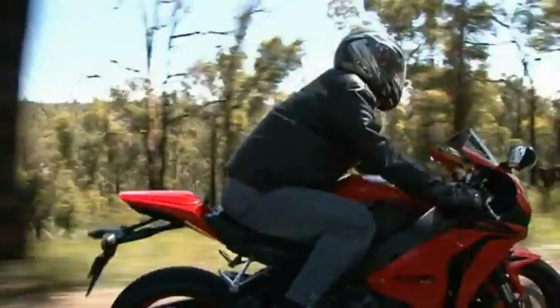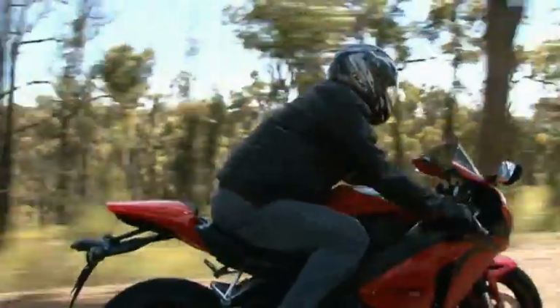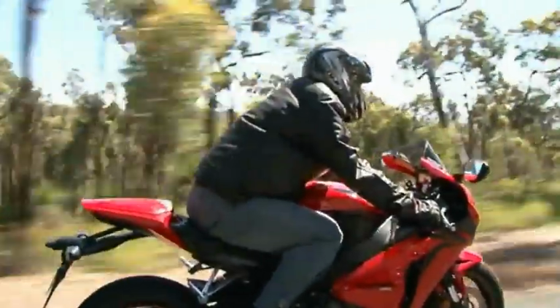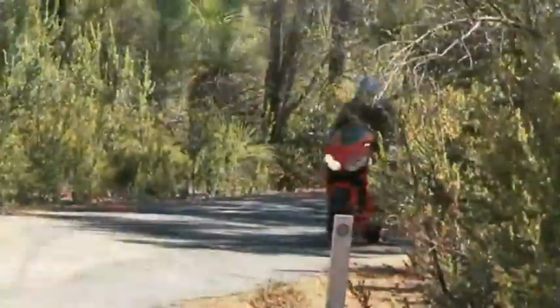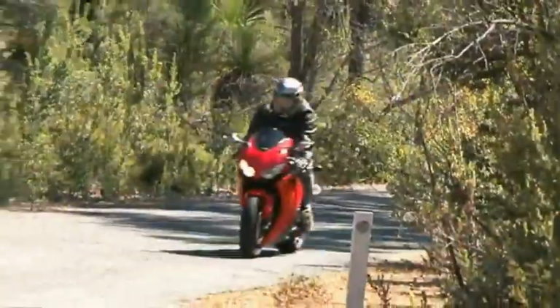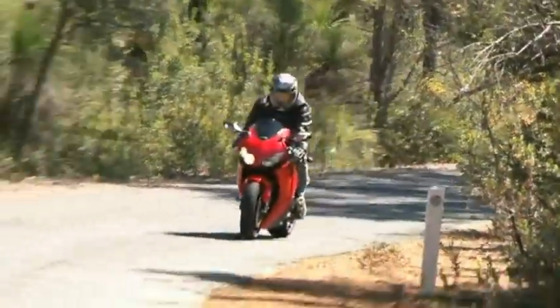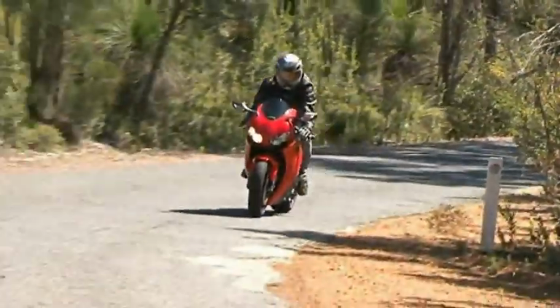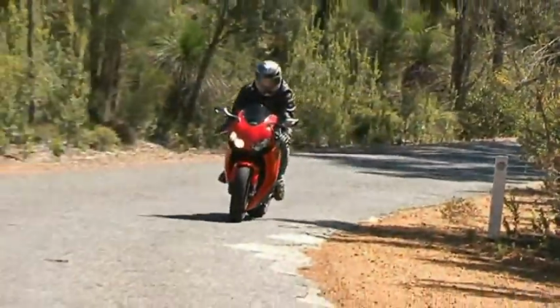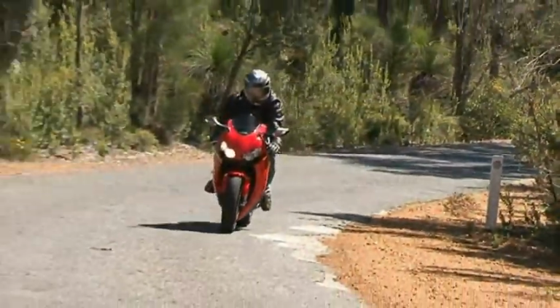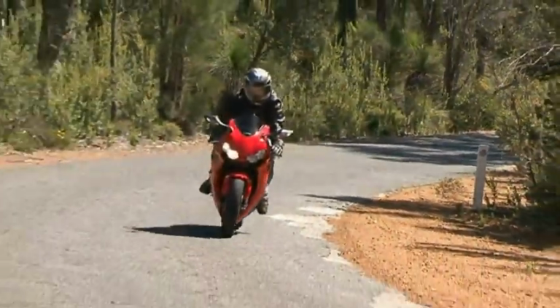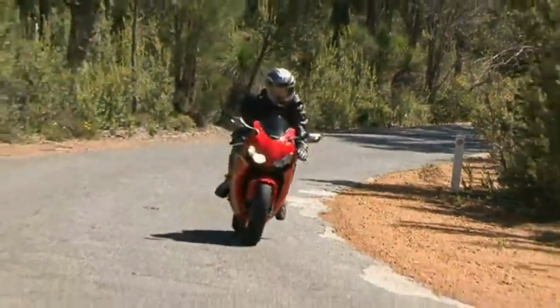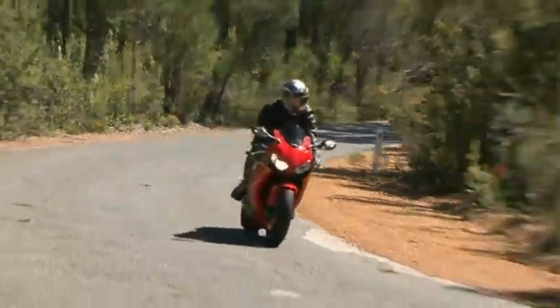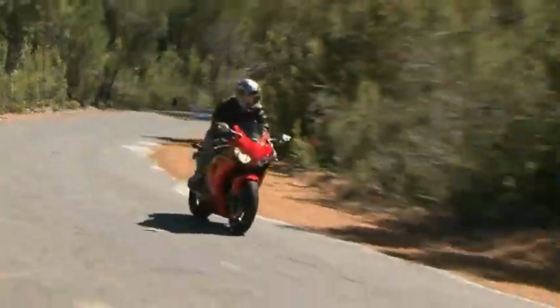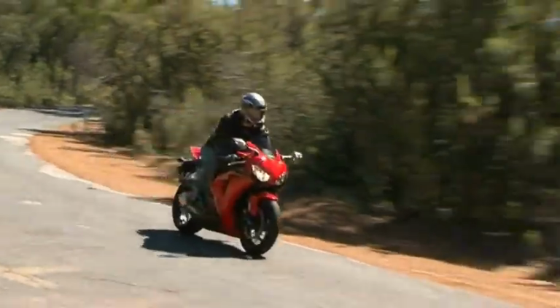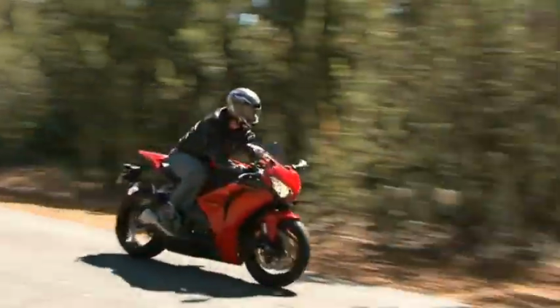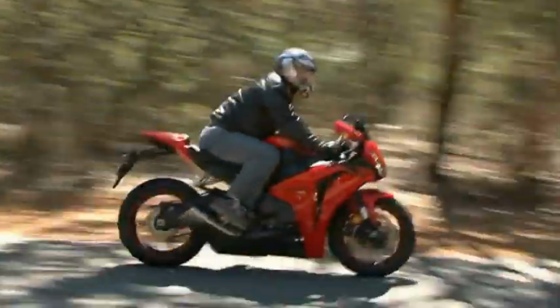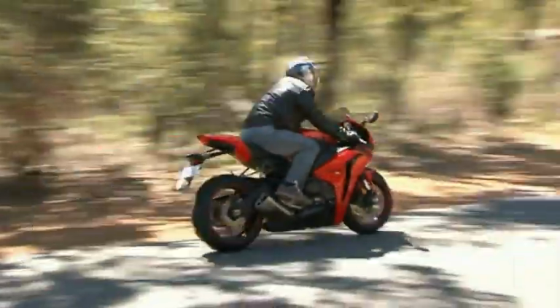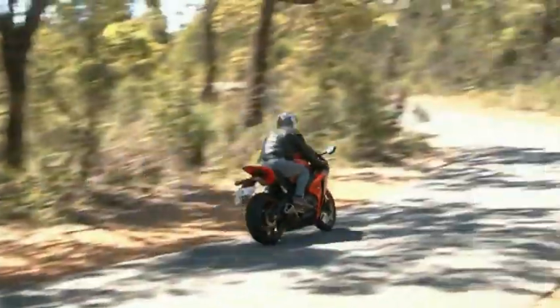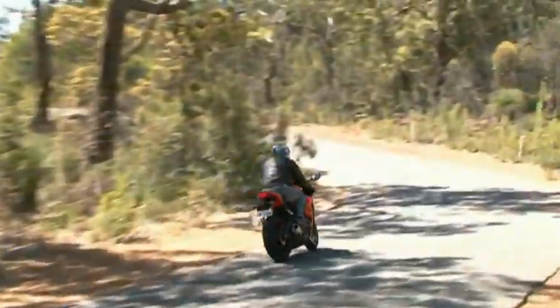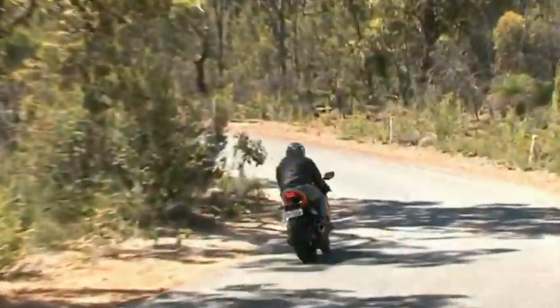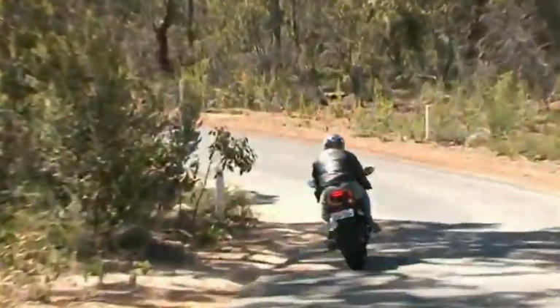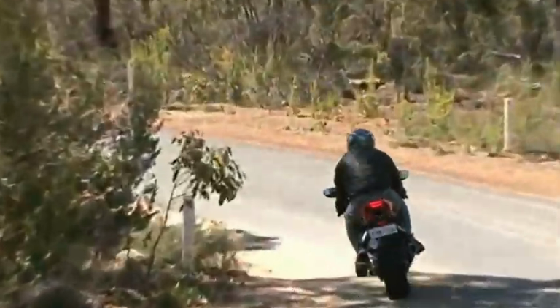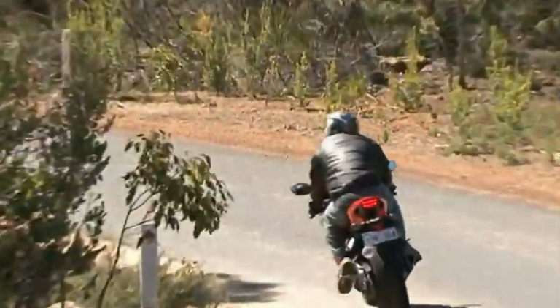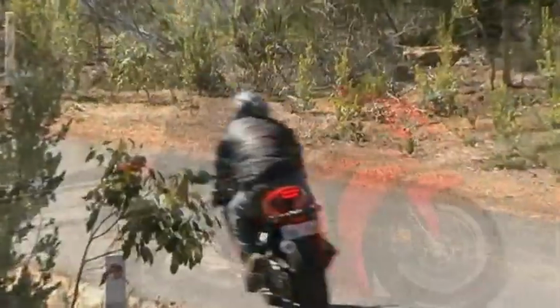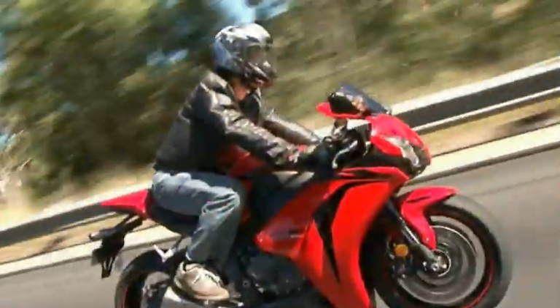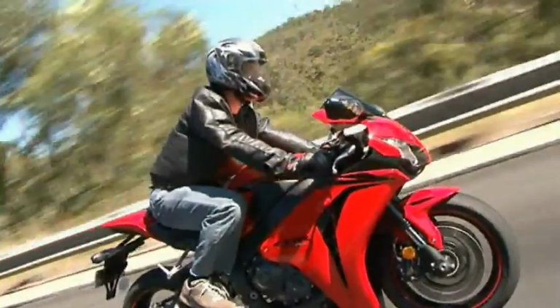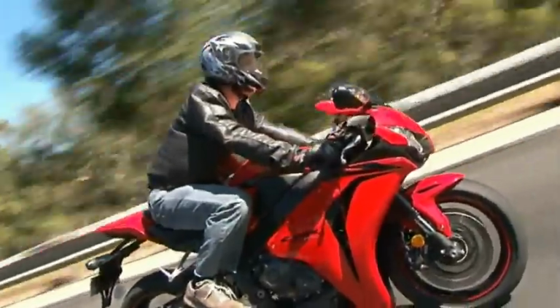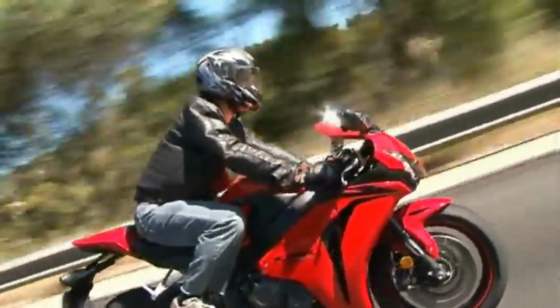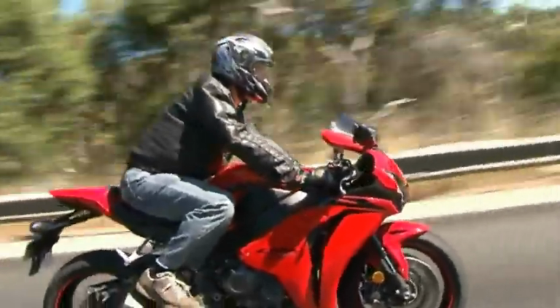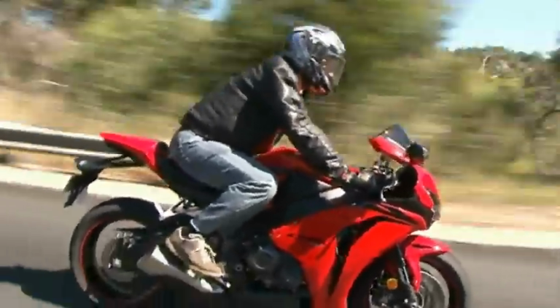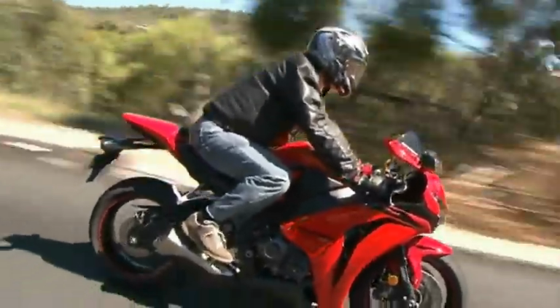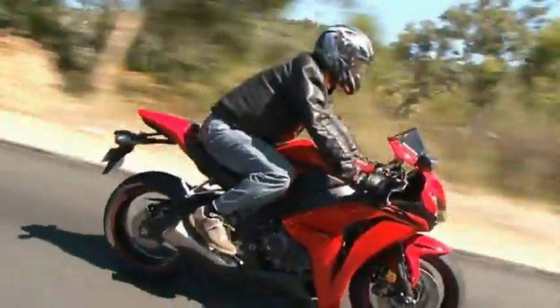Honda have also designed the Fireblade to effectively isolate the frame and the steering head from the stress produced by the rear wheel during cornering at high speeds. Both these innovations give the bike a more rigid feel and improve the rider's overall control.